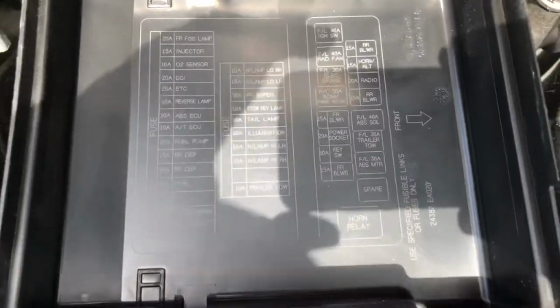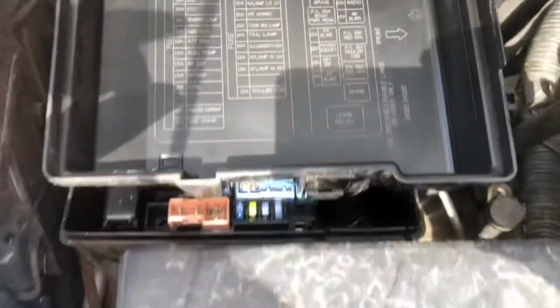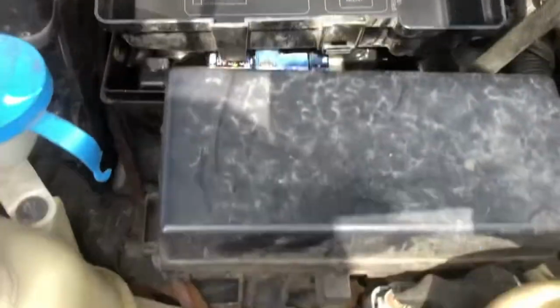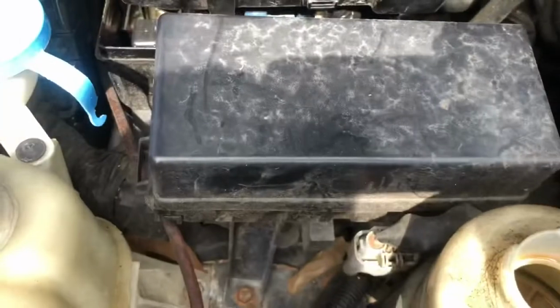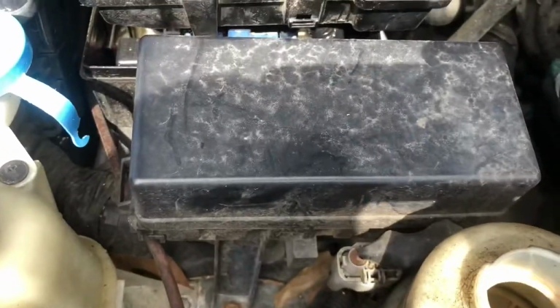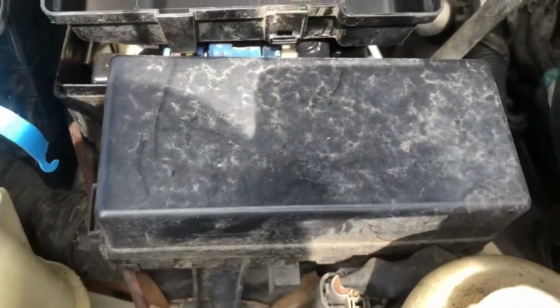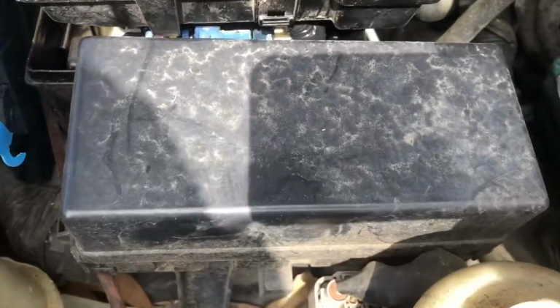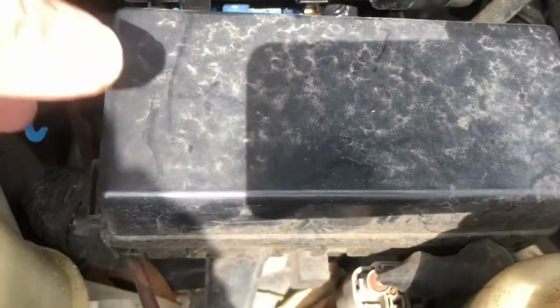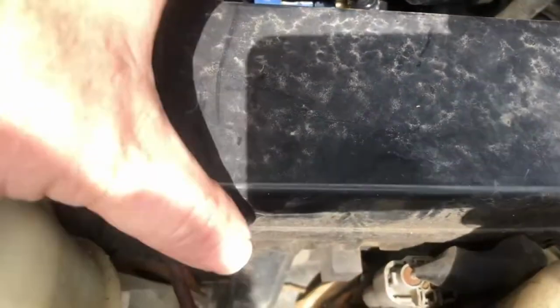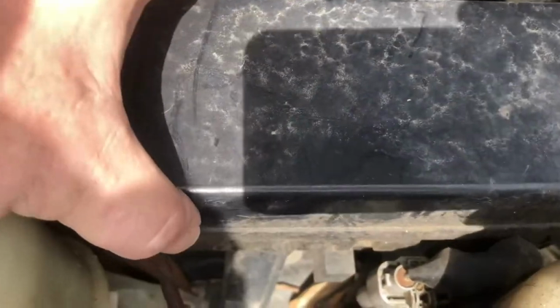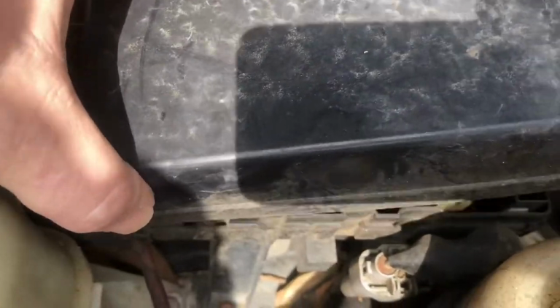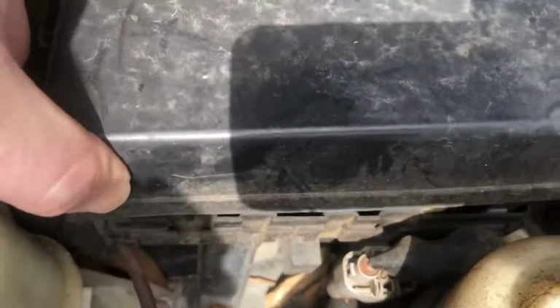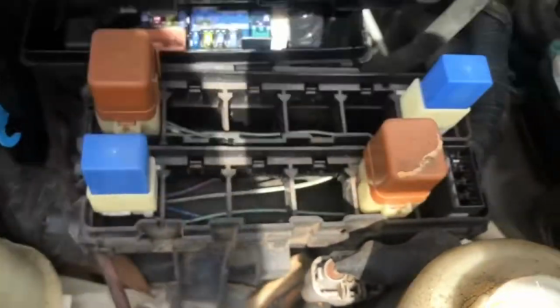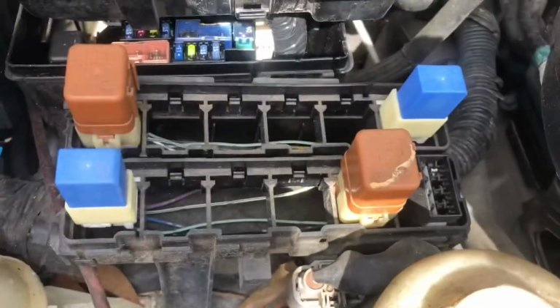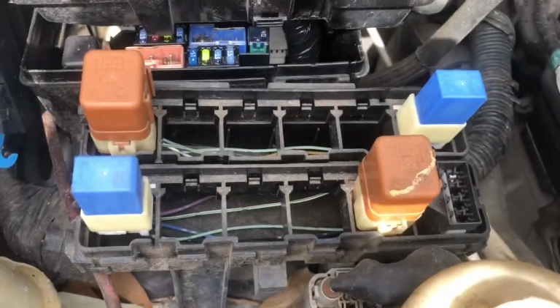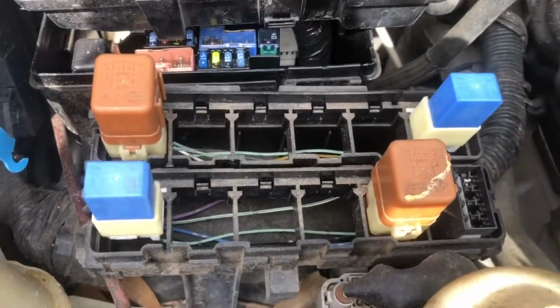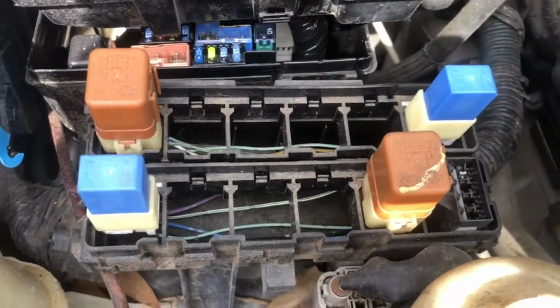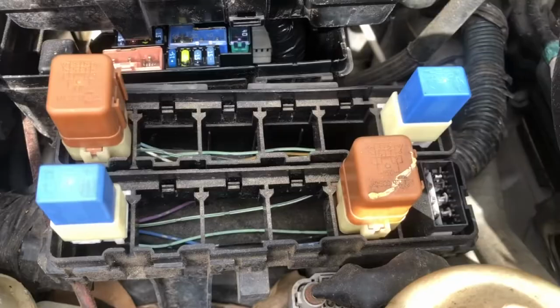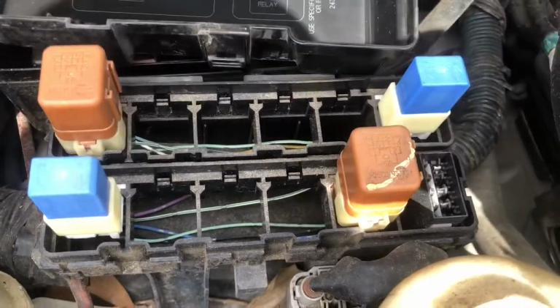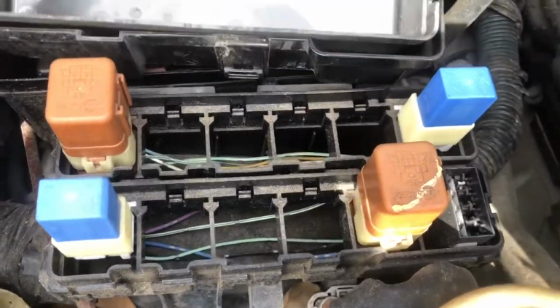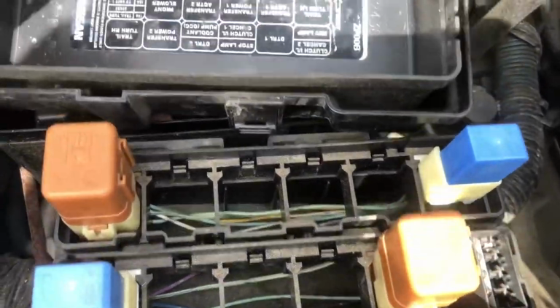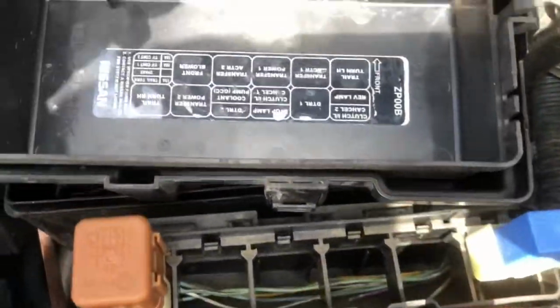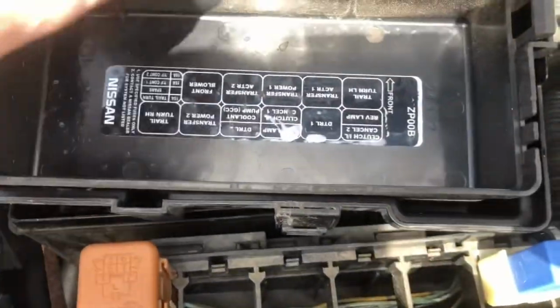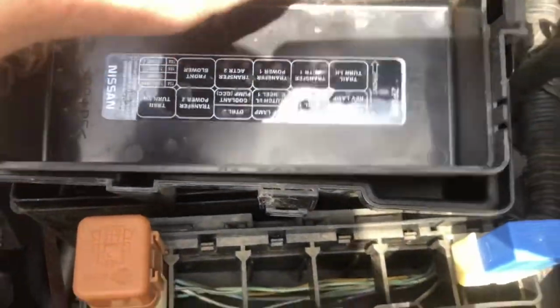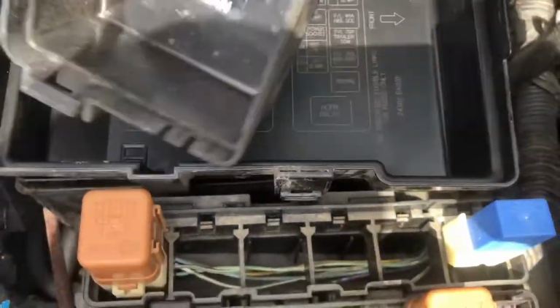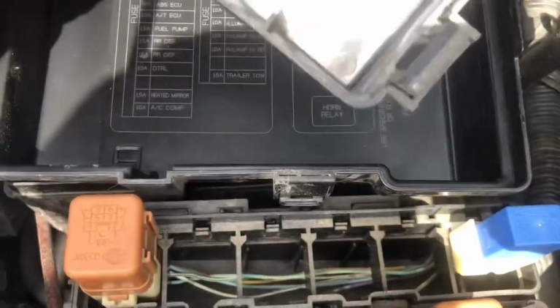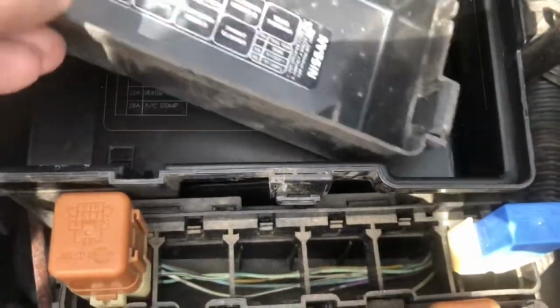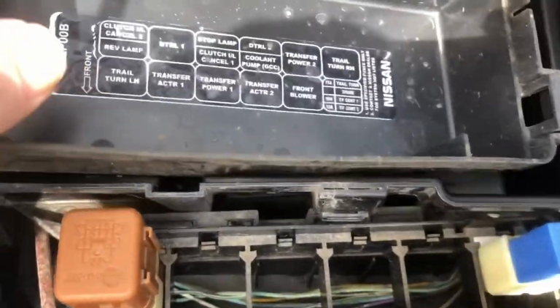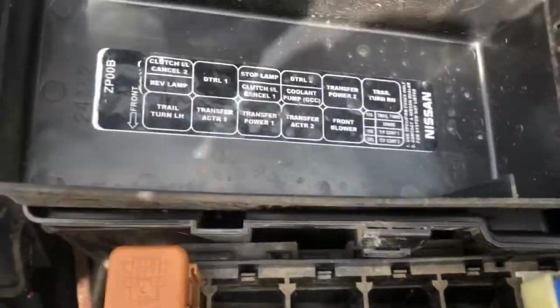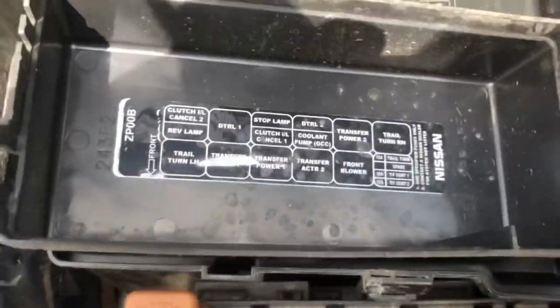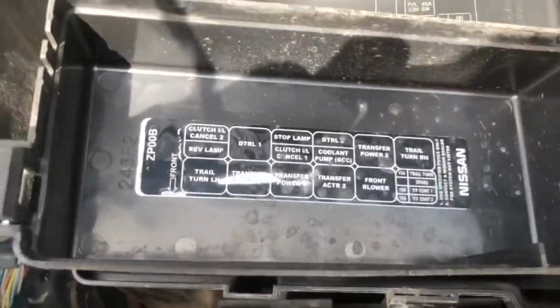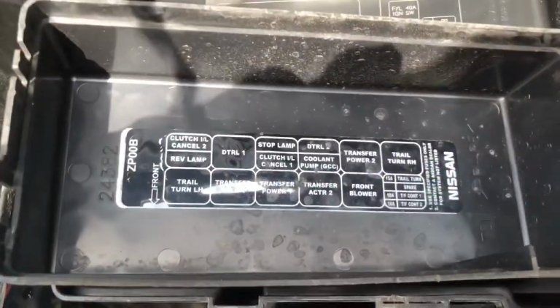There will be a relay box here. Remove this cover. There will be relays behind it. Those relays will also be labeled on the back side of the cover.